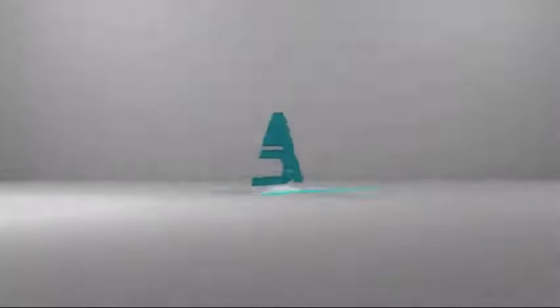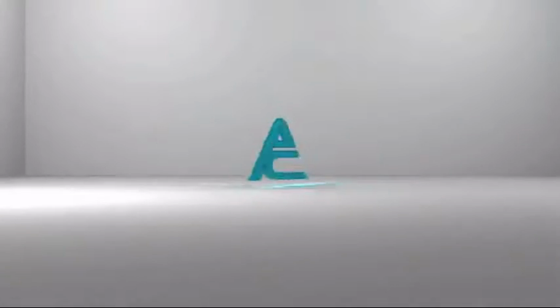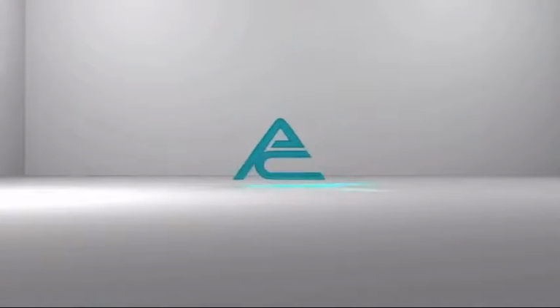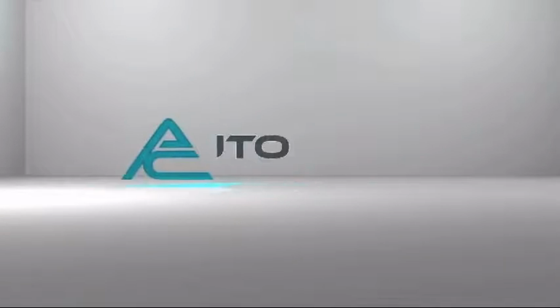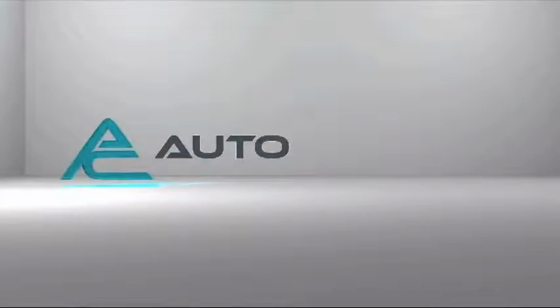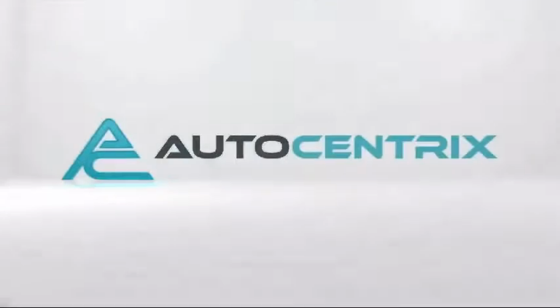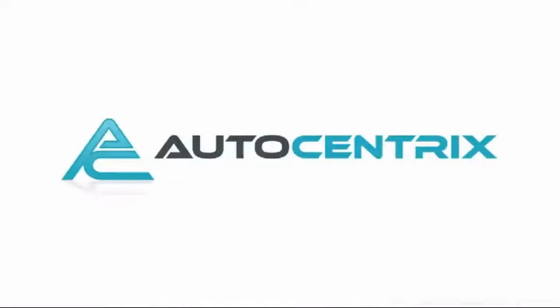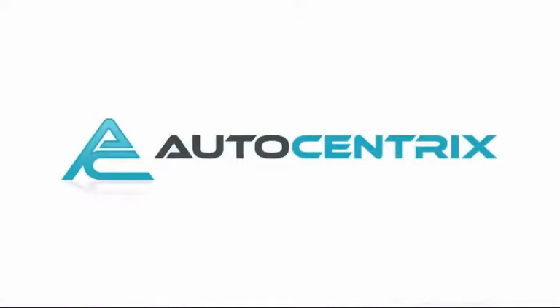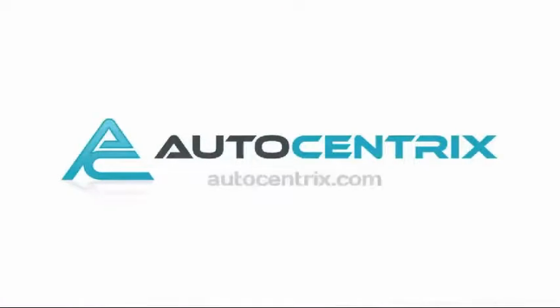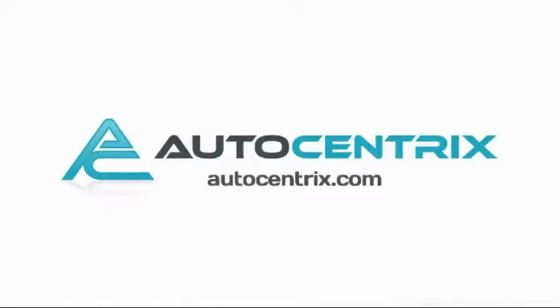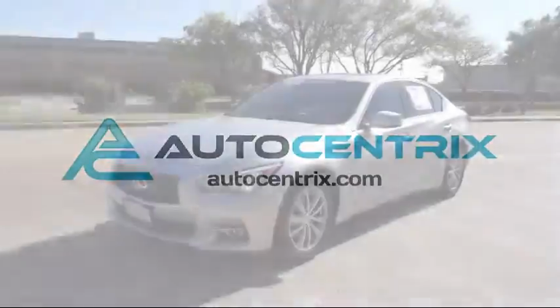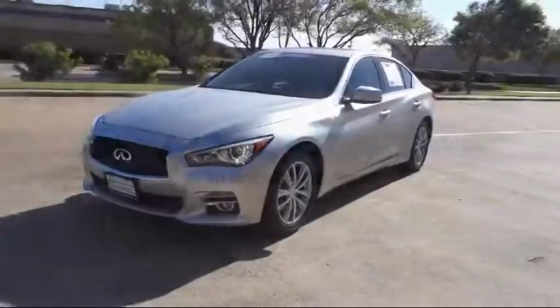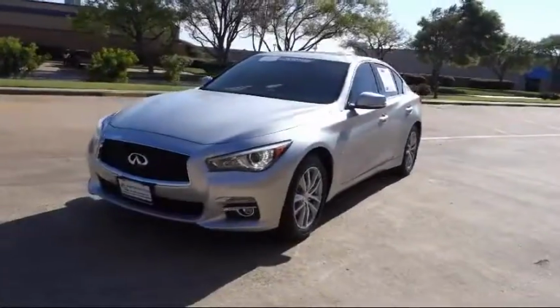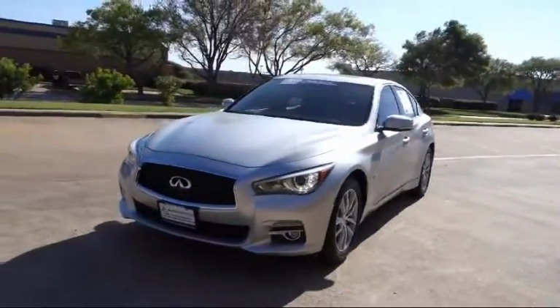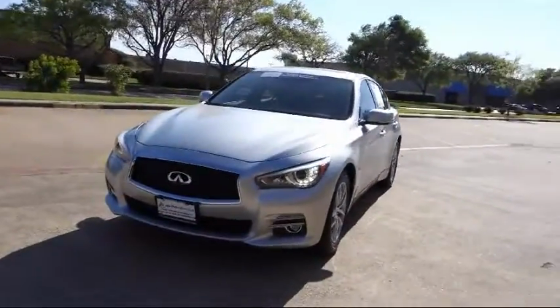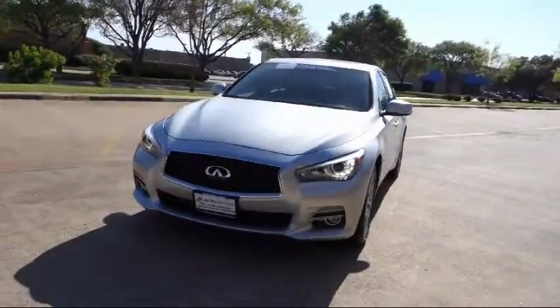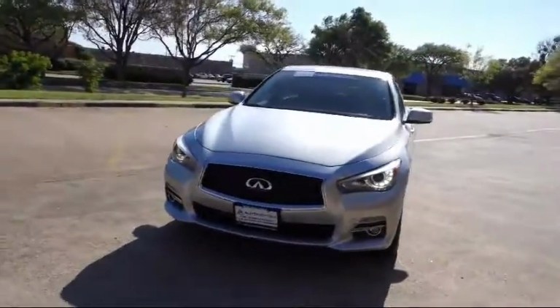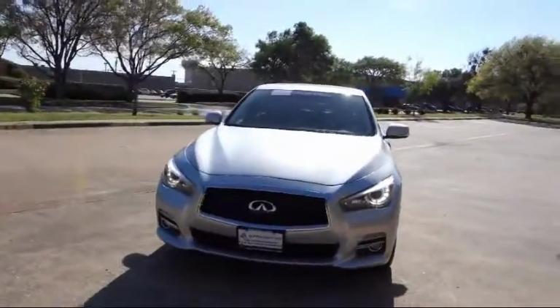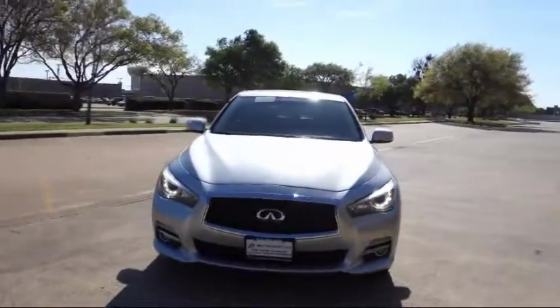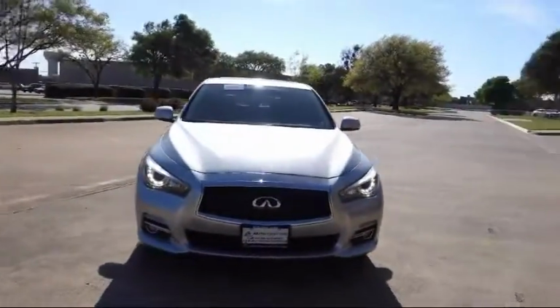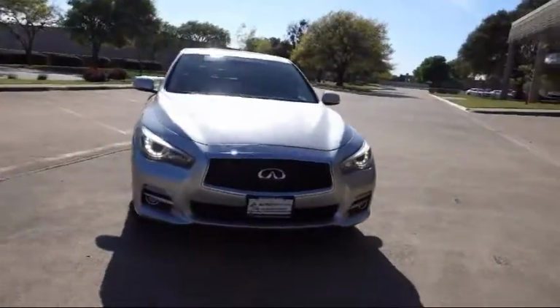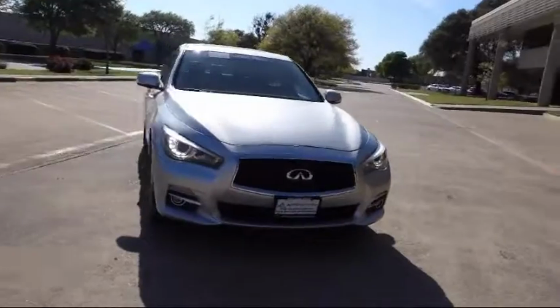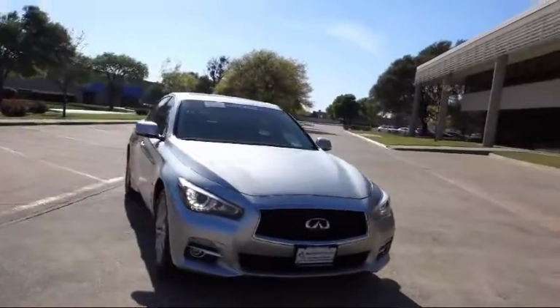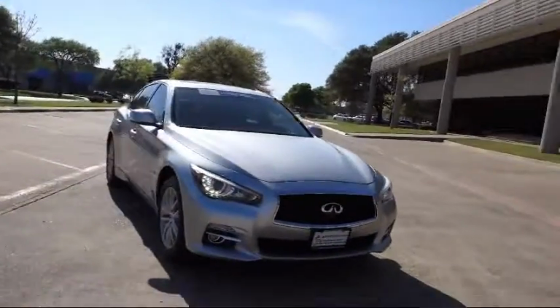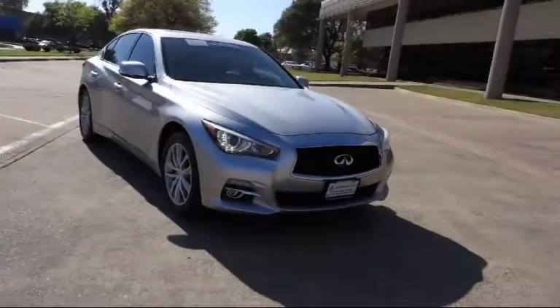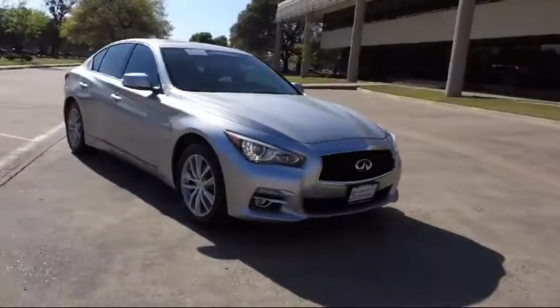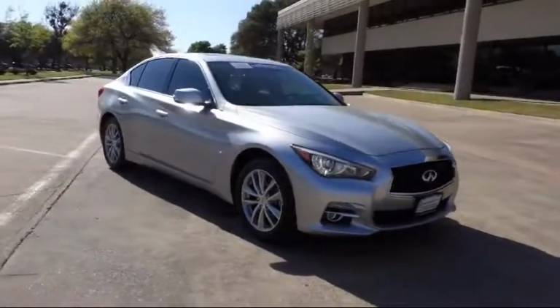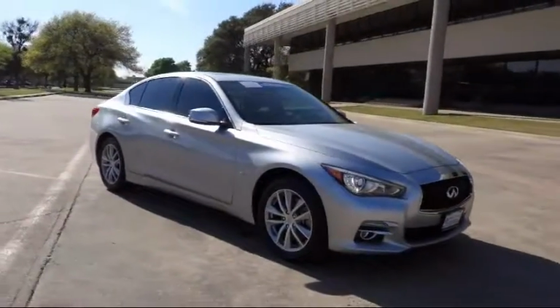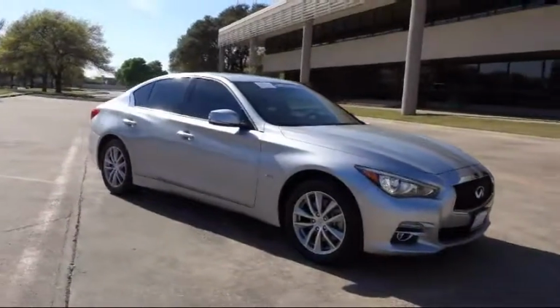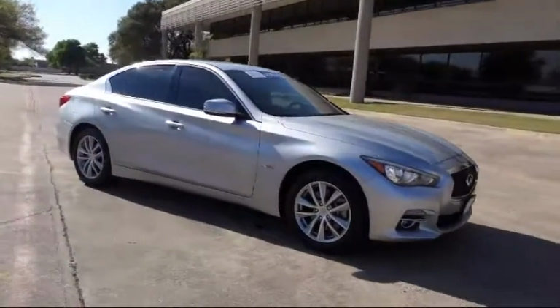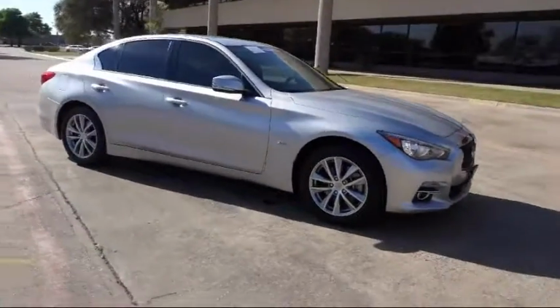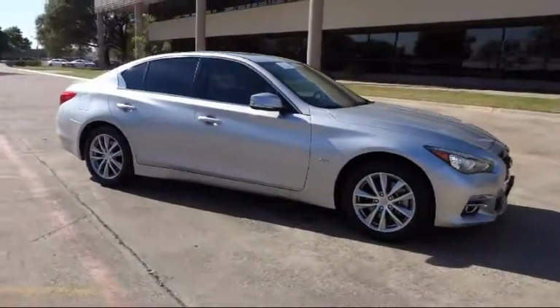Welcome to AutoCentrix, a premier dealer serving the greater Dallas area. Here's a look at one of our quality pre-owned vehicles that comes equipped with a backup camera, heated seats, and a premium package with all the right options.